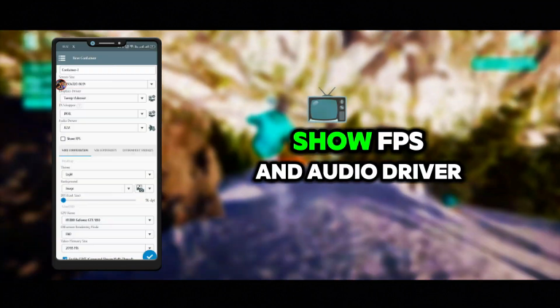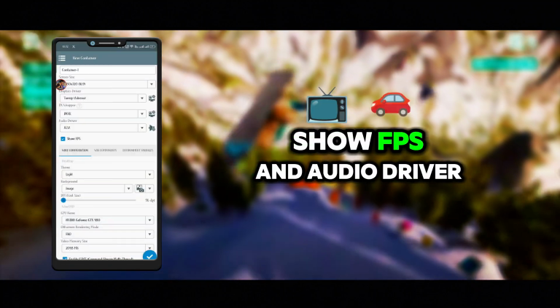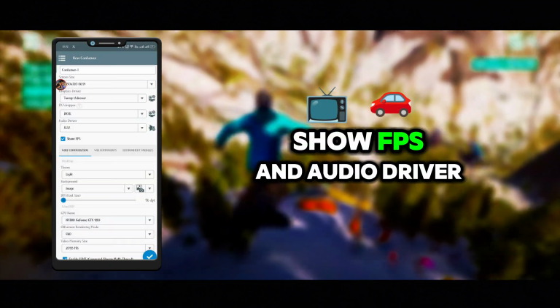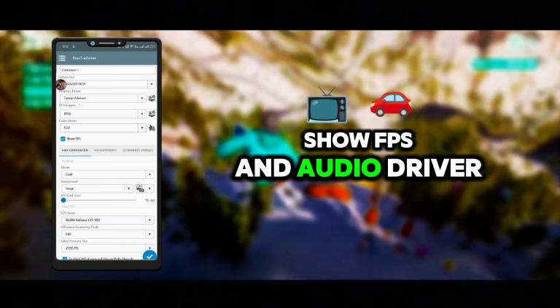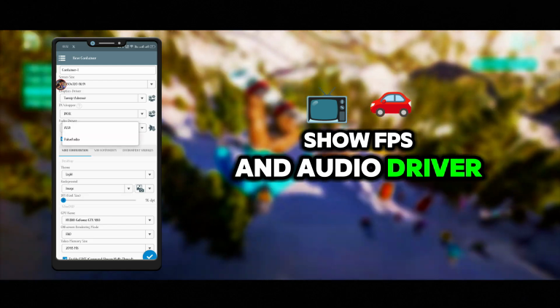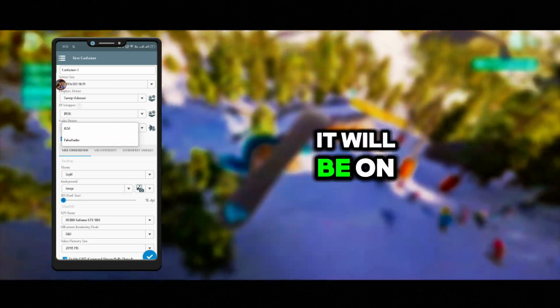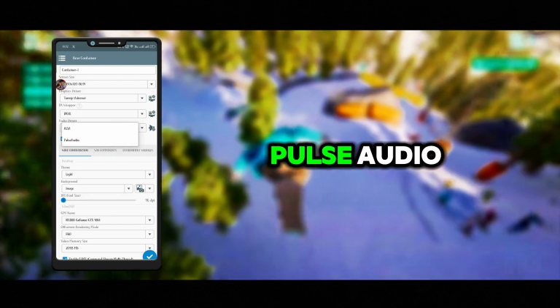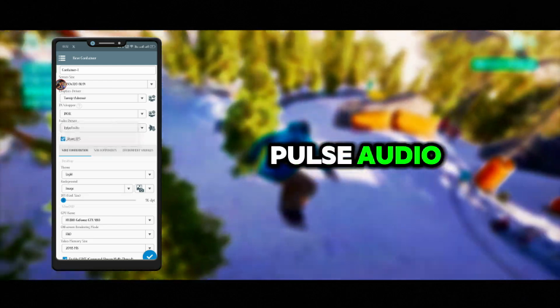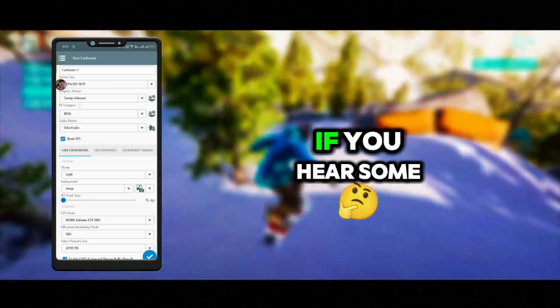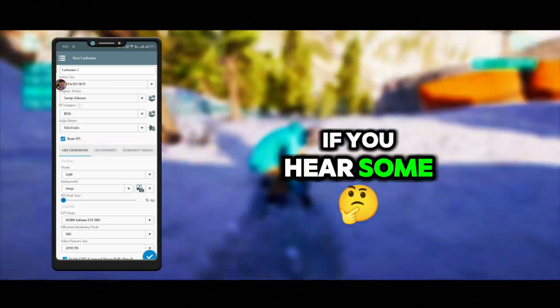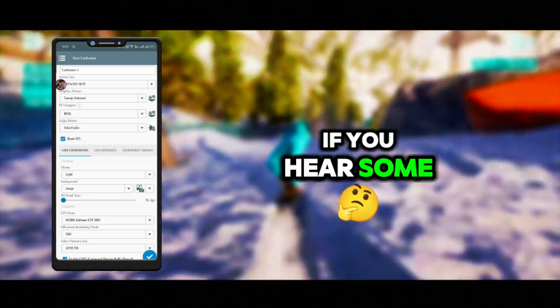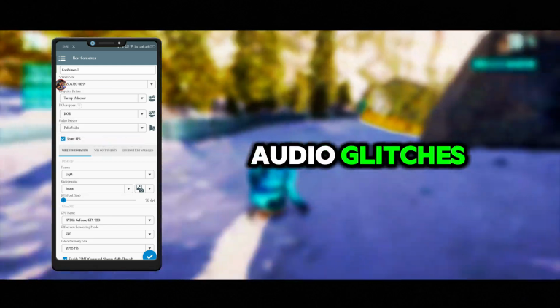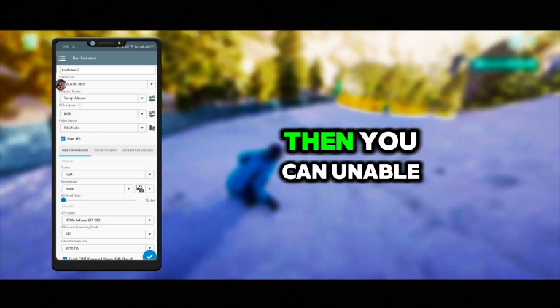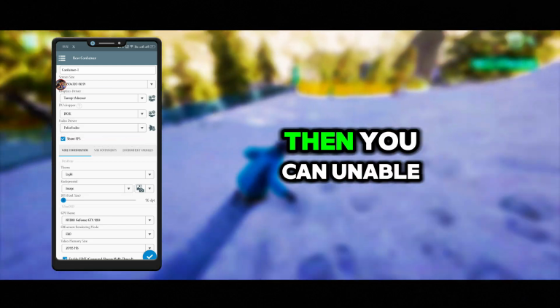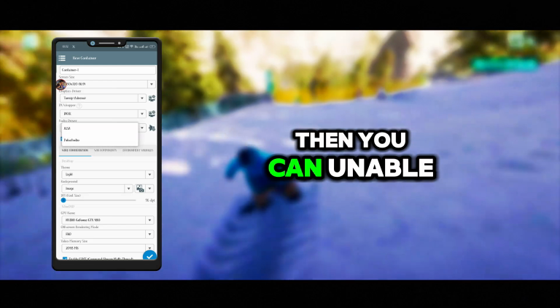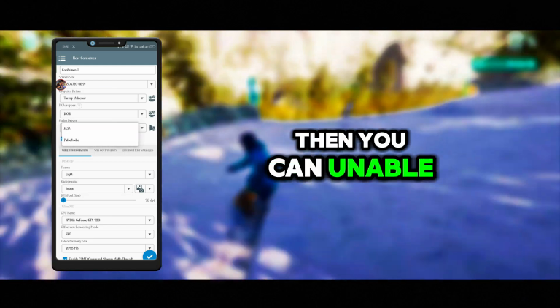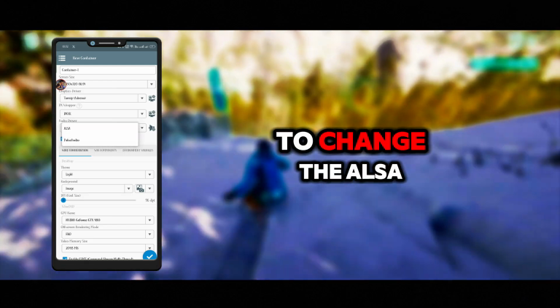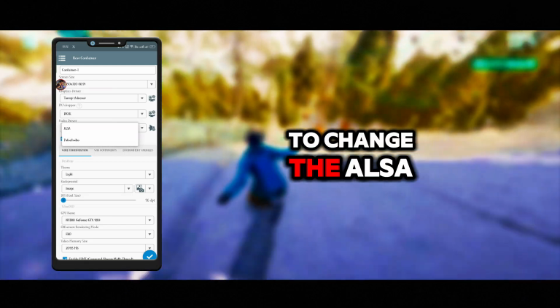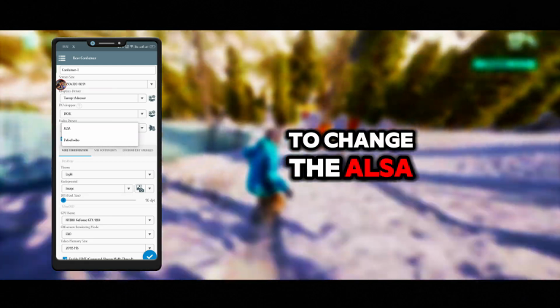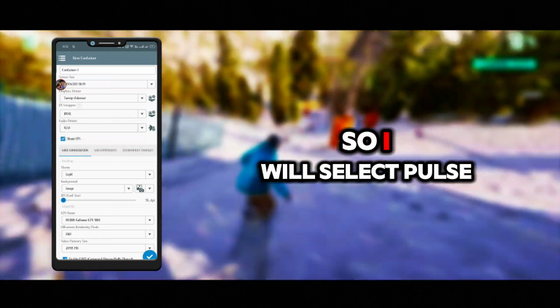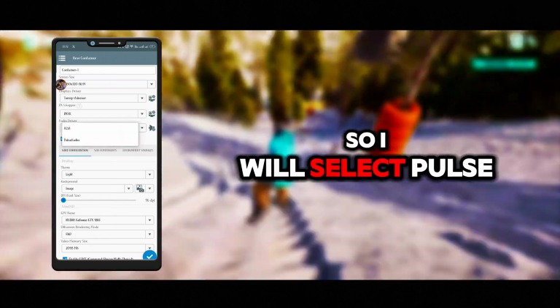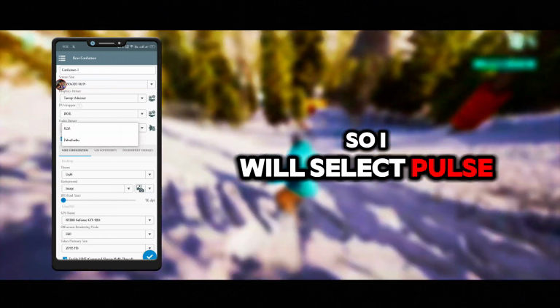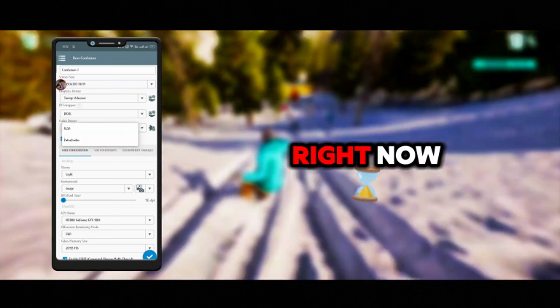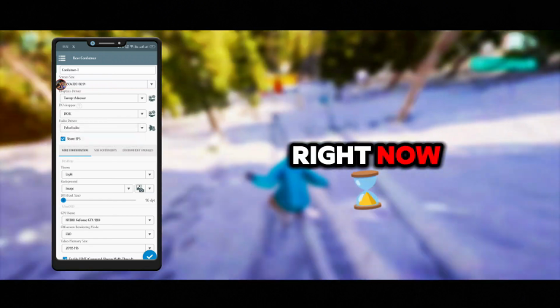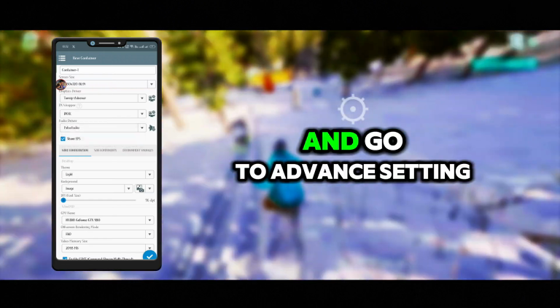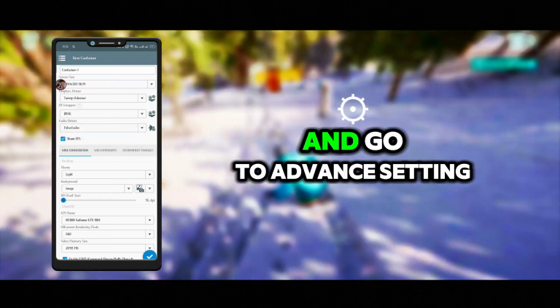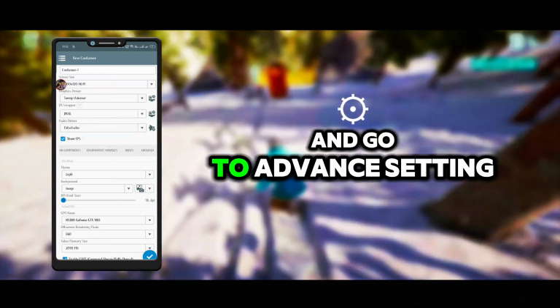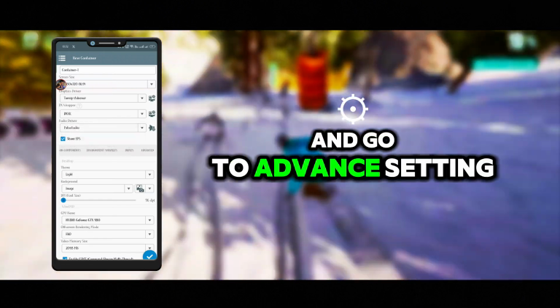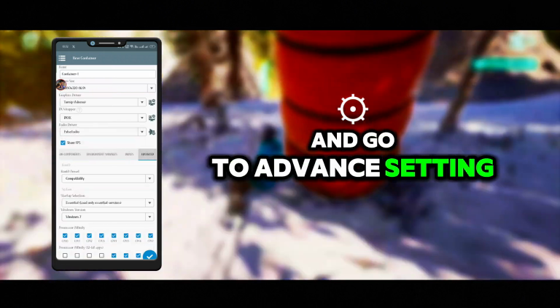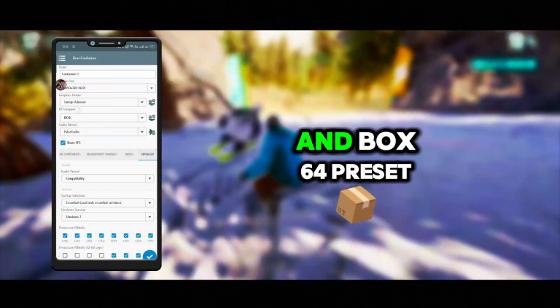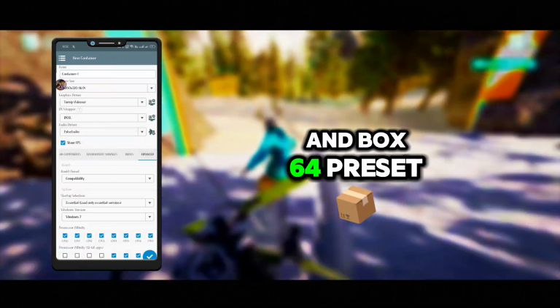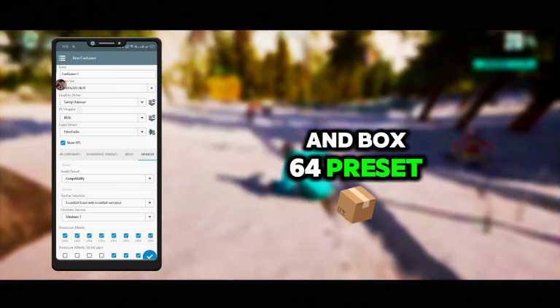Press on FPS and audio driver — it will show Pulse audio. If you face some audio glitches, you can change it to ALSA. I will select Pulse right now. Then go to Advanced Settings.